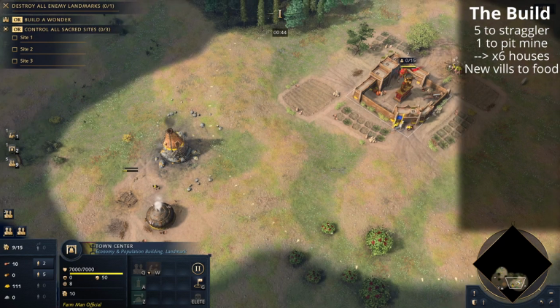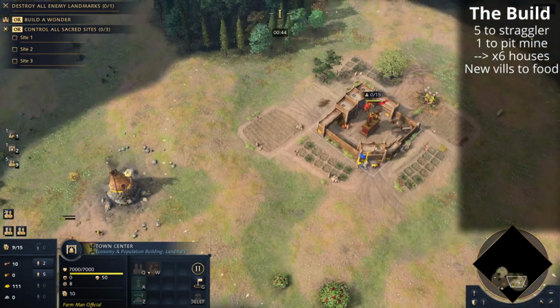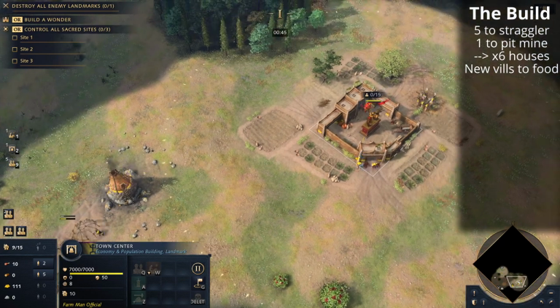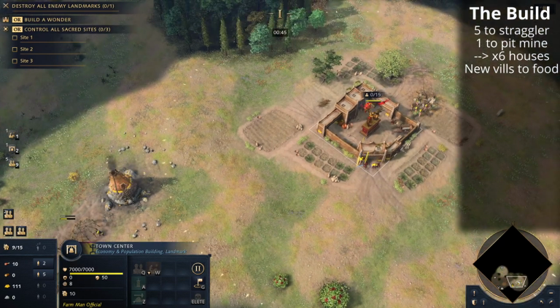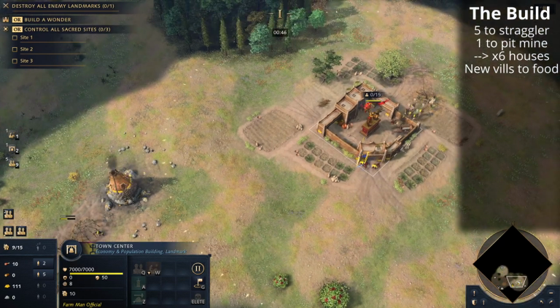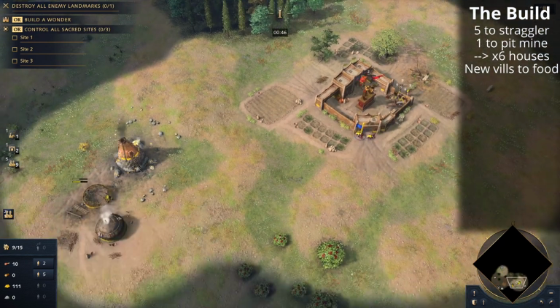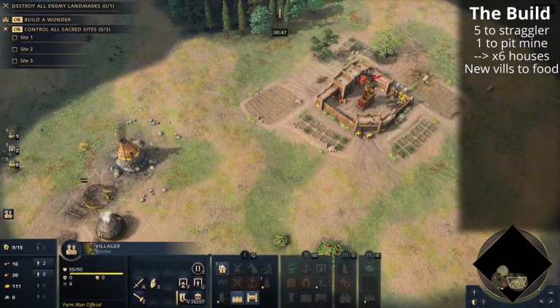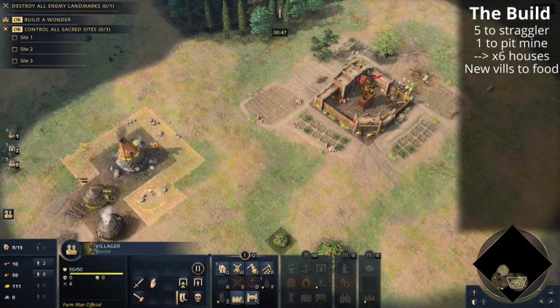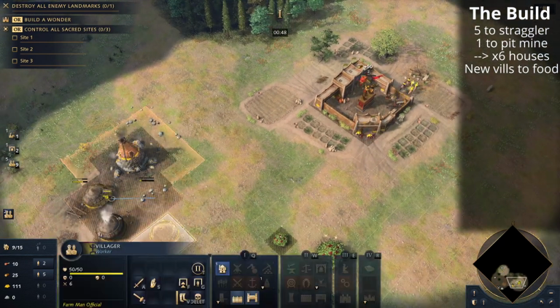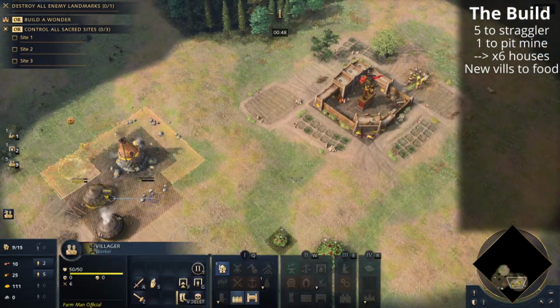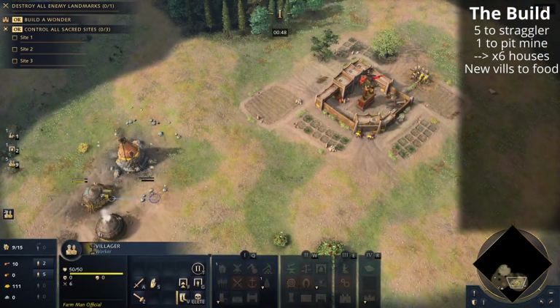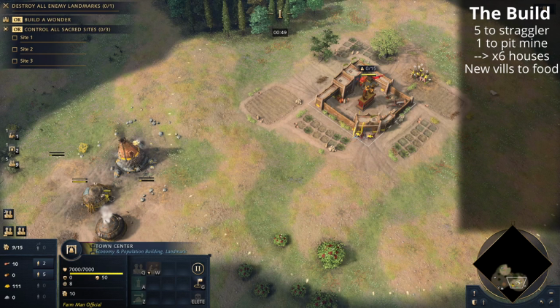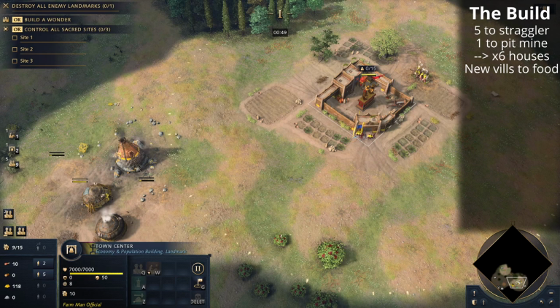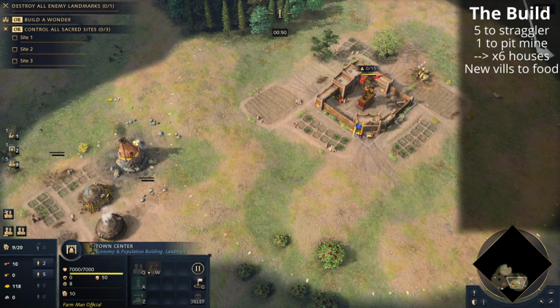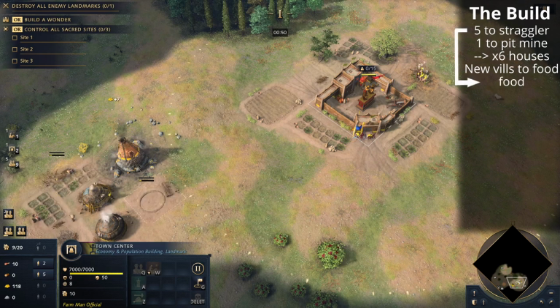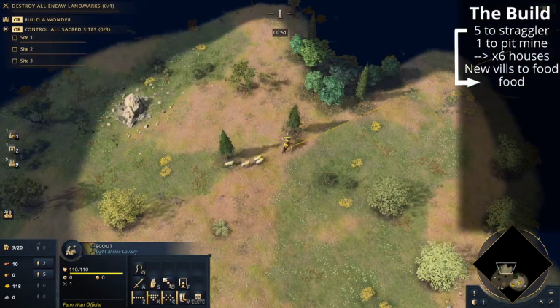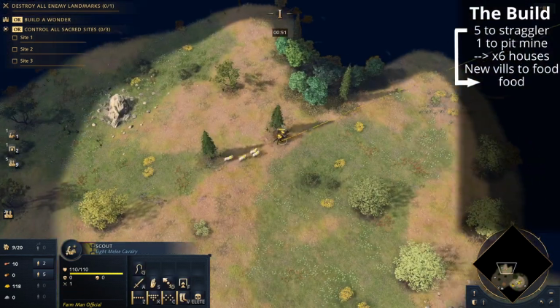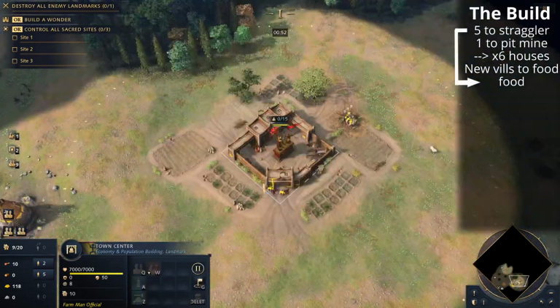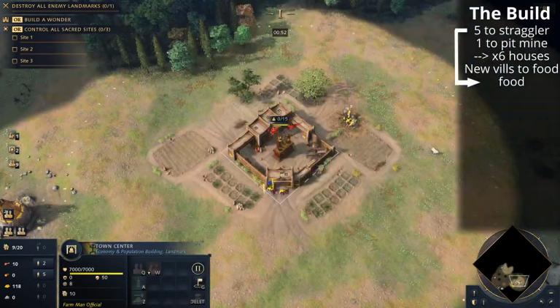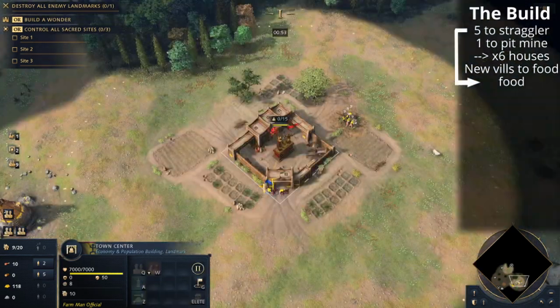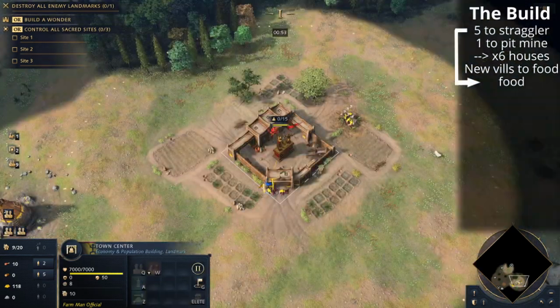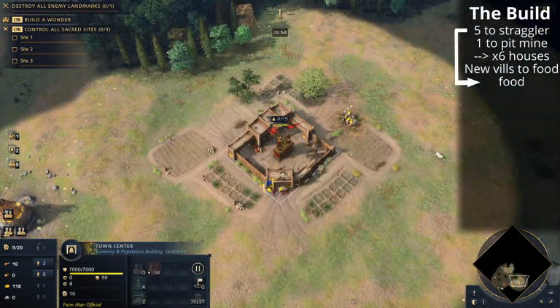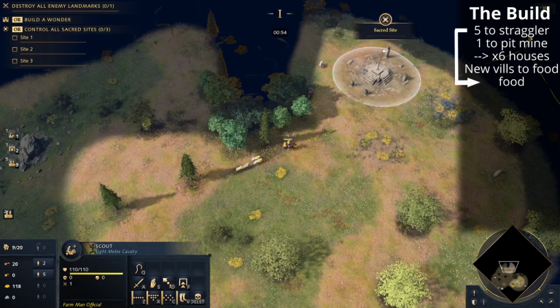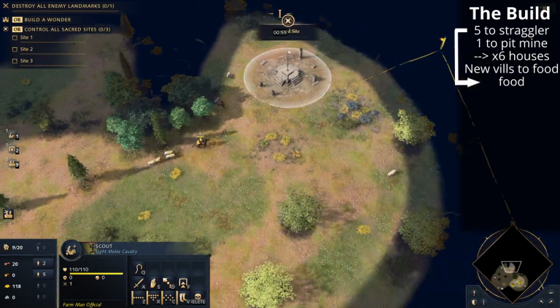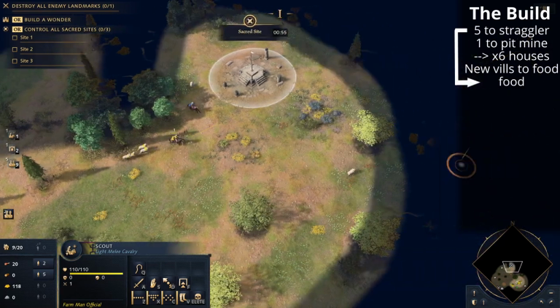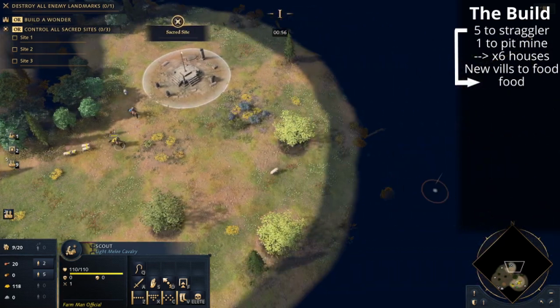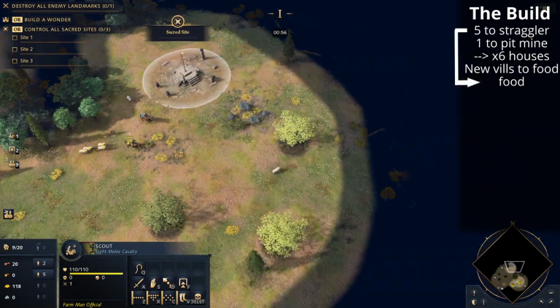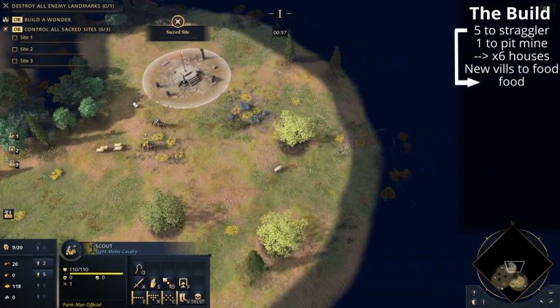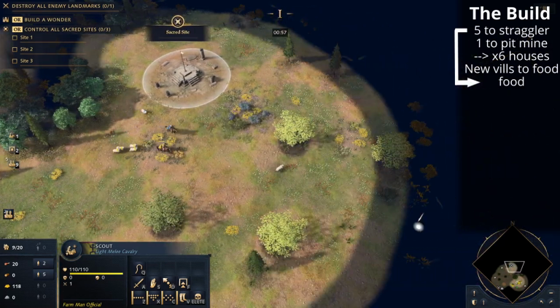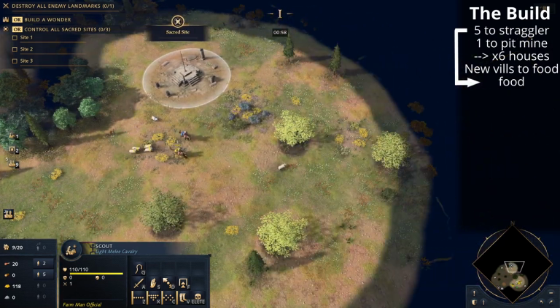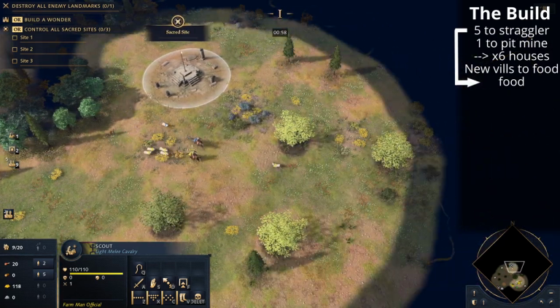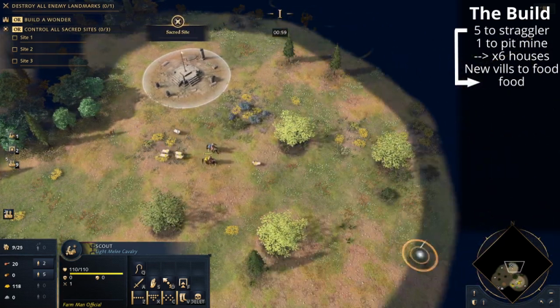The five villagers on the straggler tree, once they finish taking that one straggler tree, will be going to food. You can shift-click them to task them to food straight after they've done gathering that wood. We will also be building a production building before we hit castle age, just in case we're under pressure and need to start producing units.